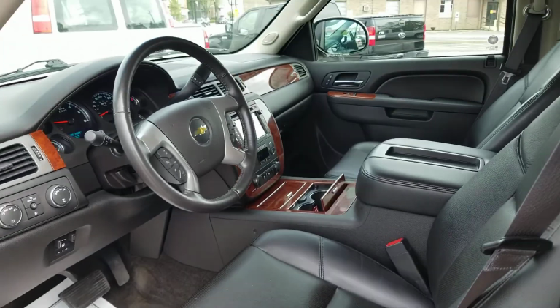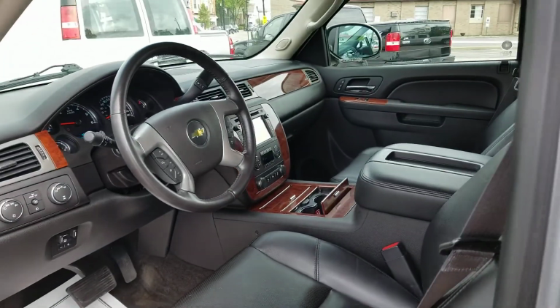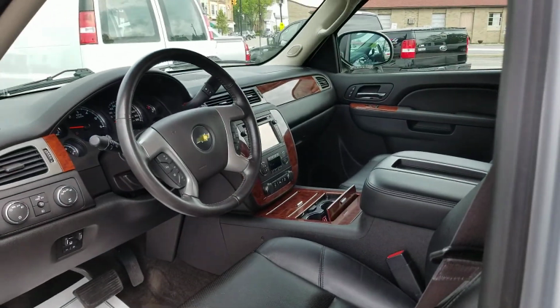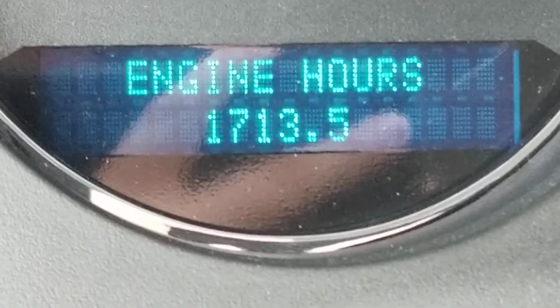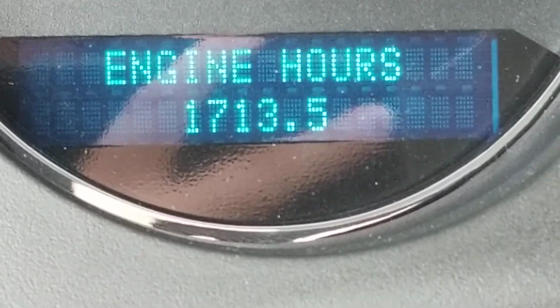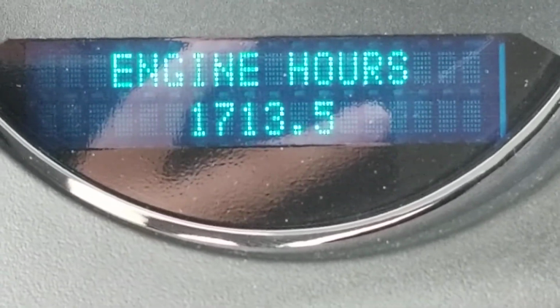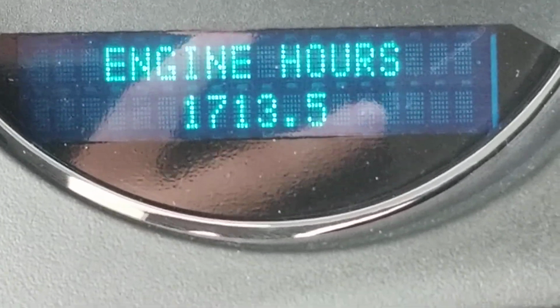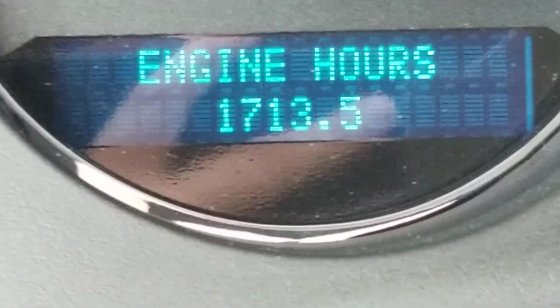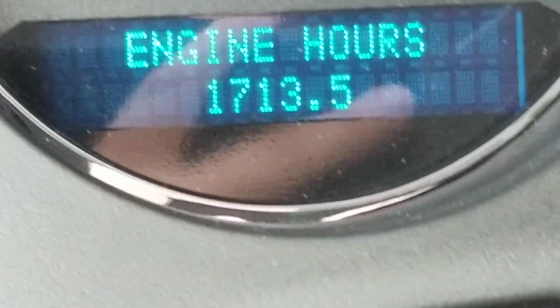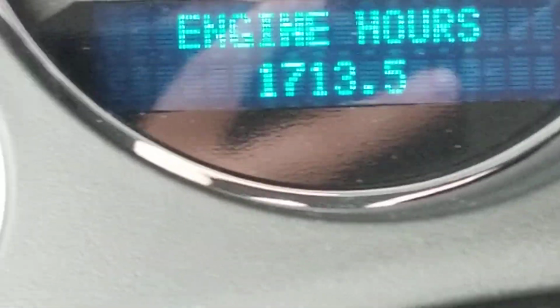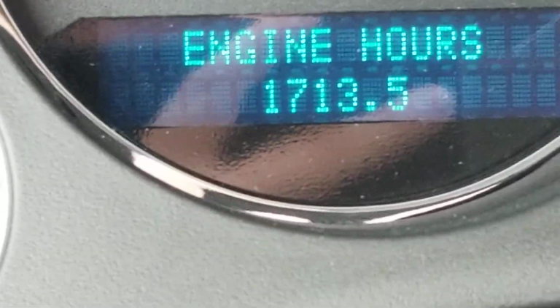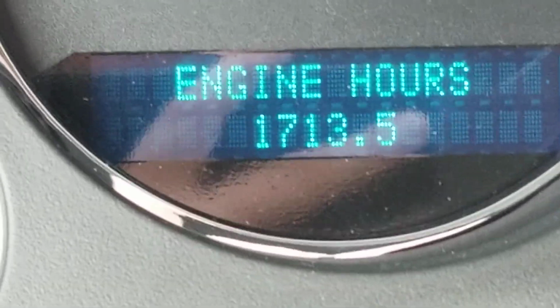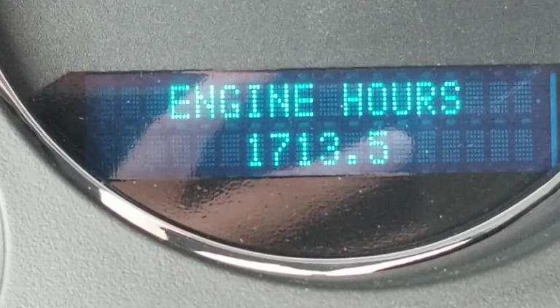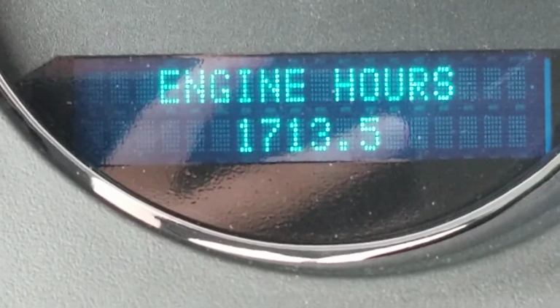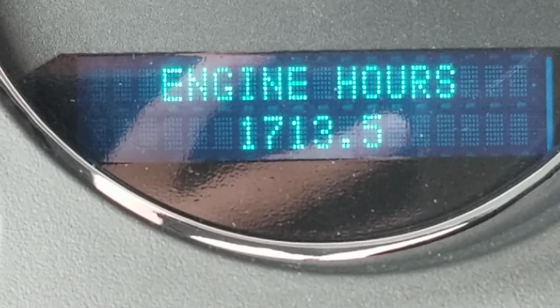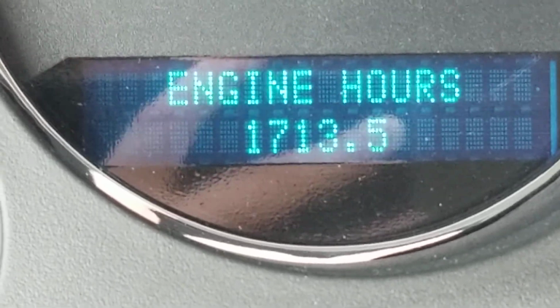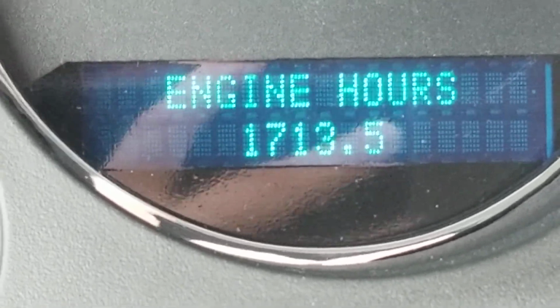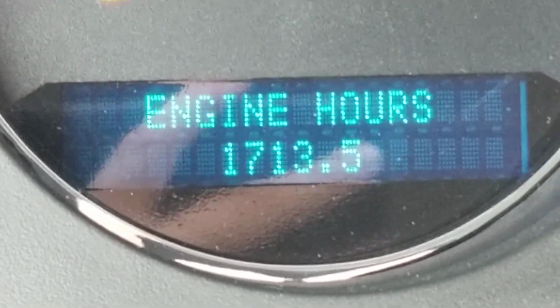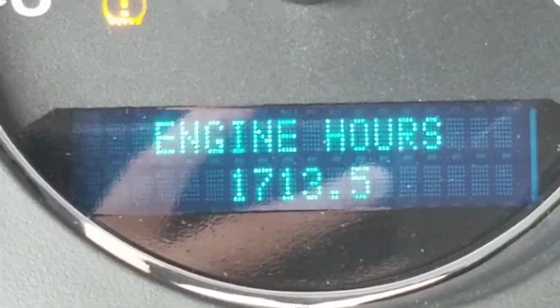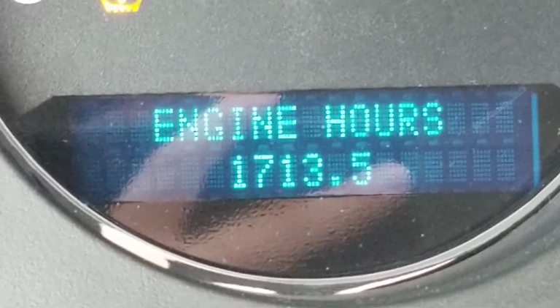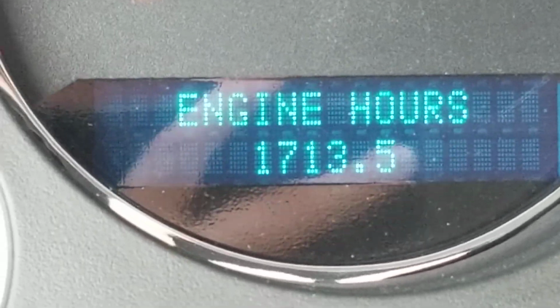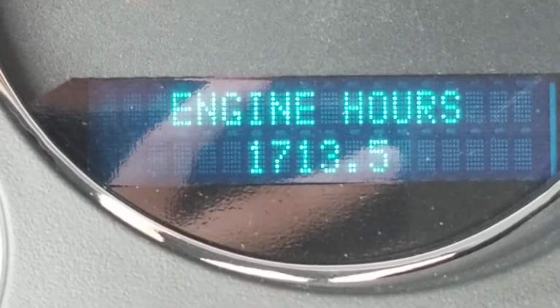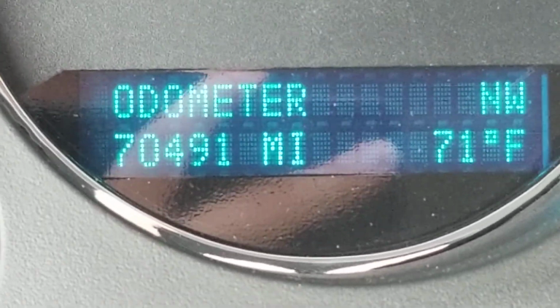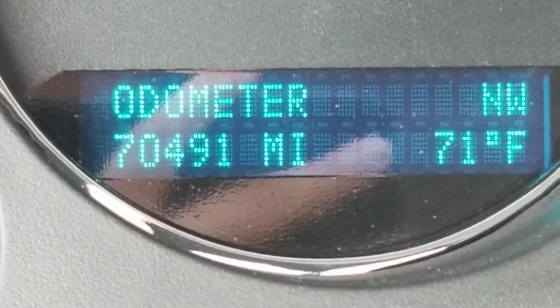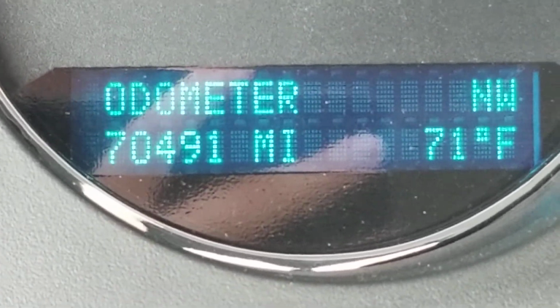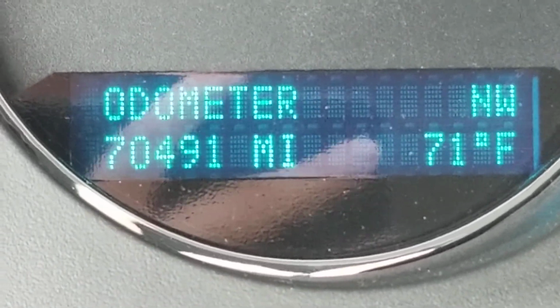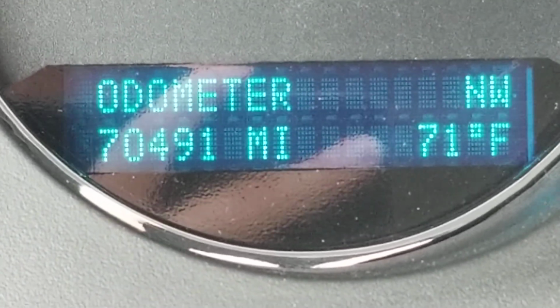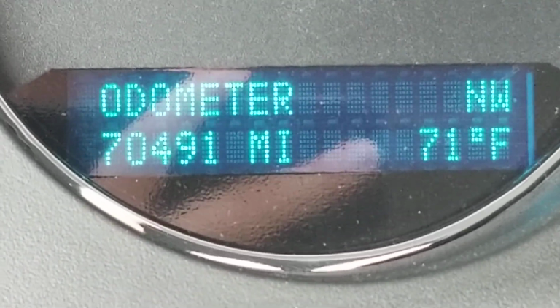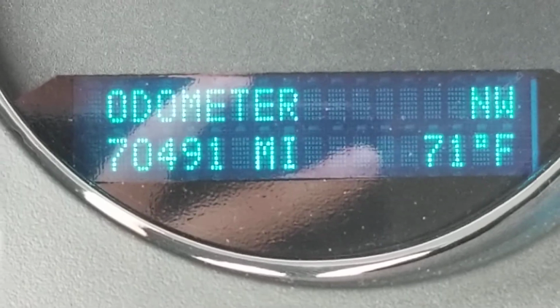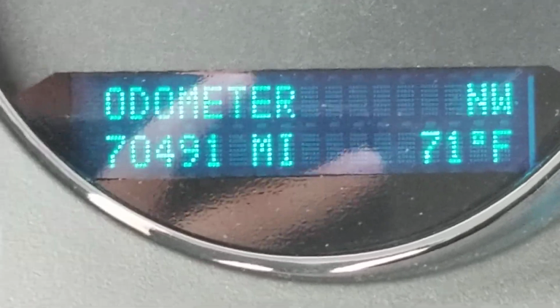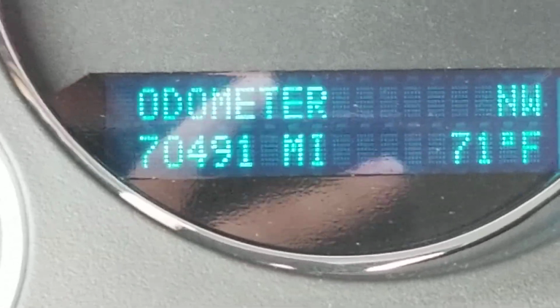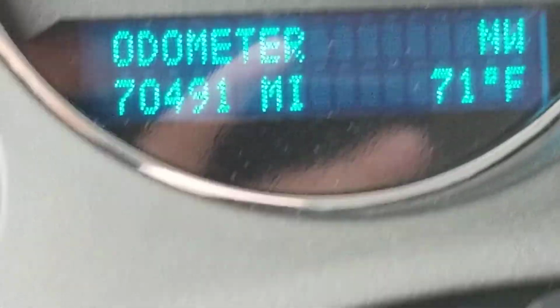And a look inside — you asked me about the engine hours, and there they are: 1,713 hours. And there's the odometer of 70,491 miles.